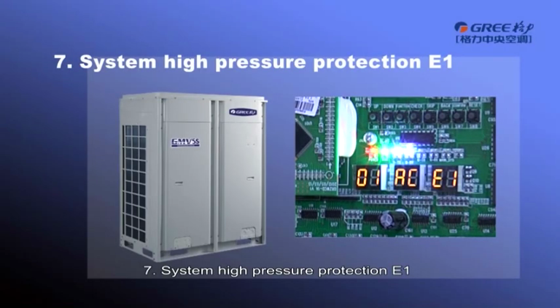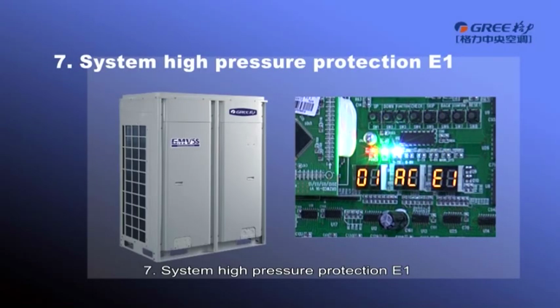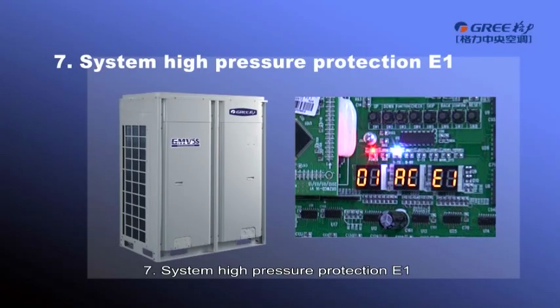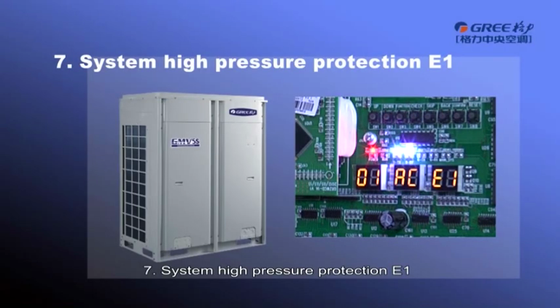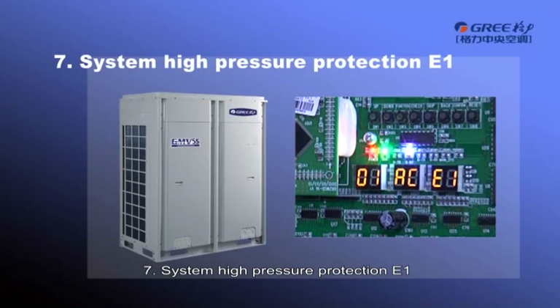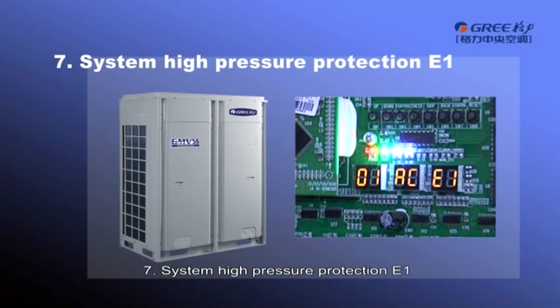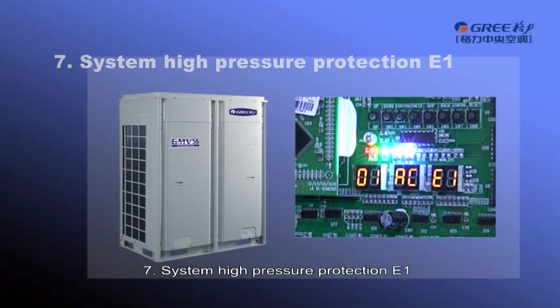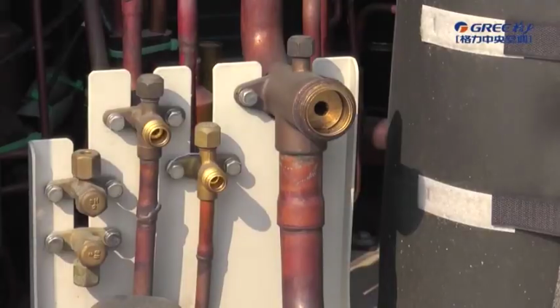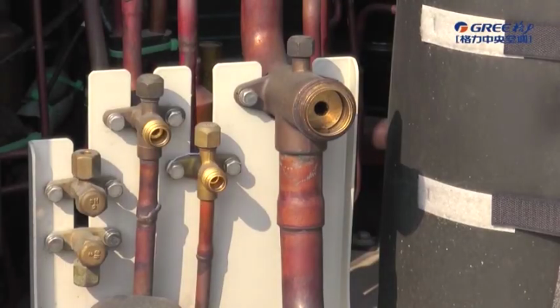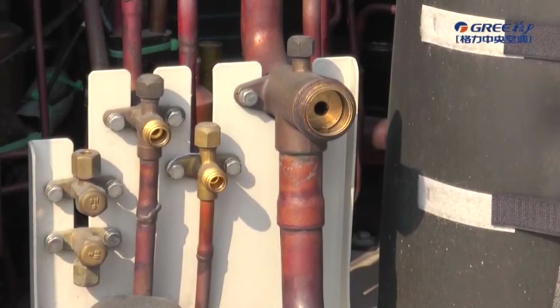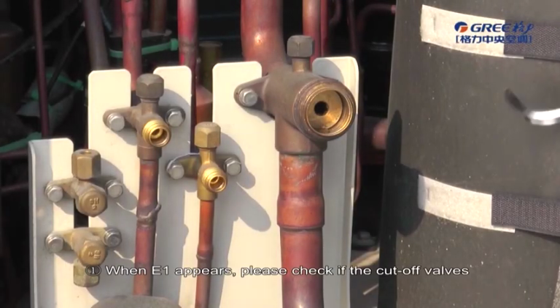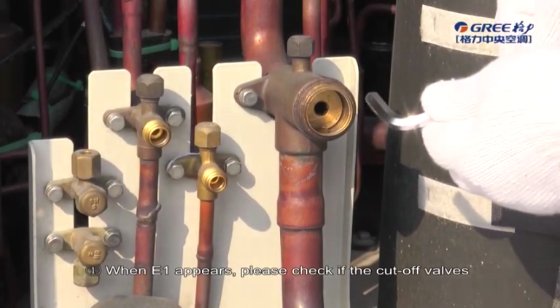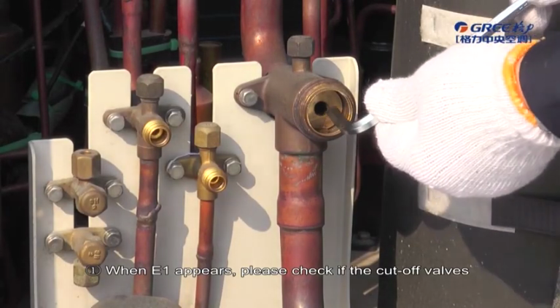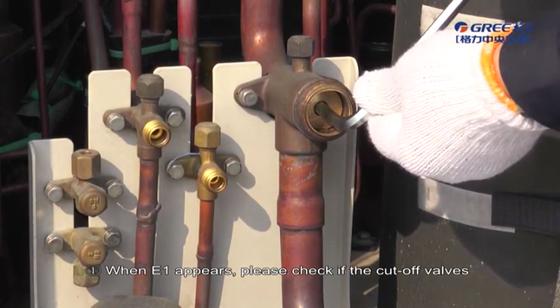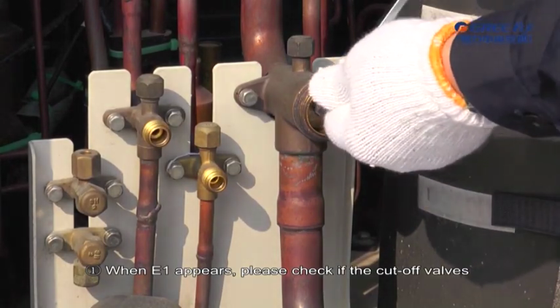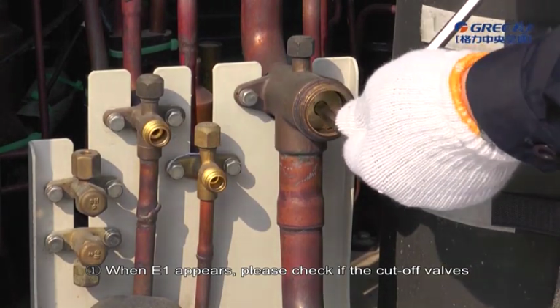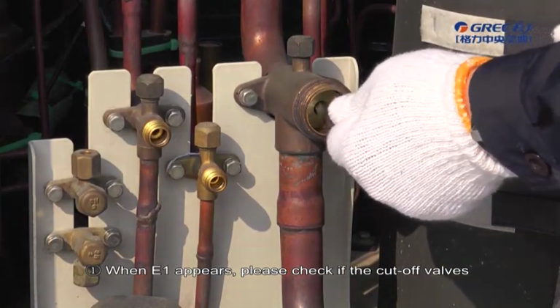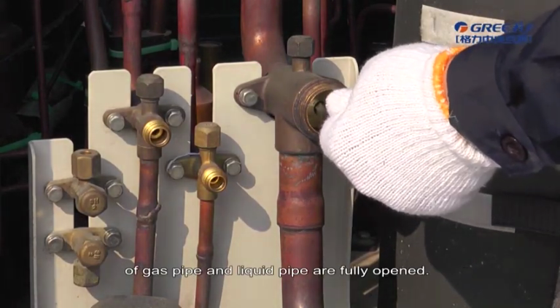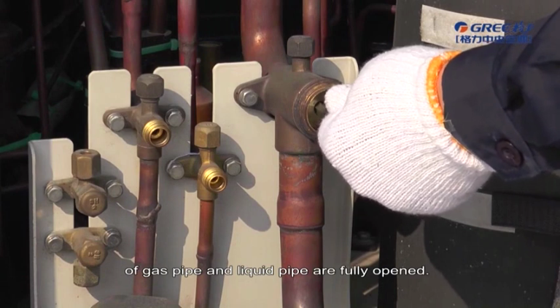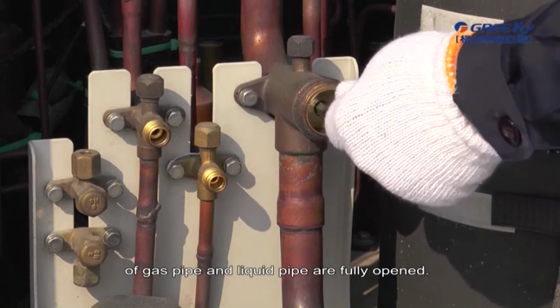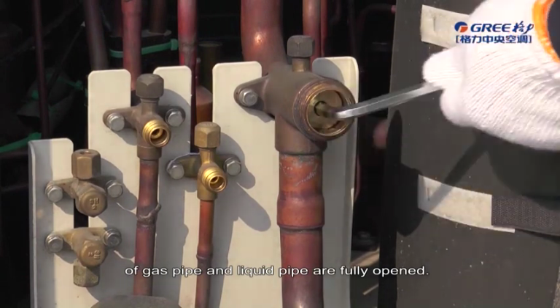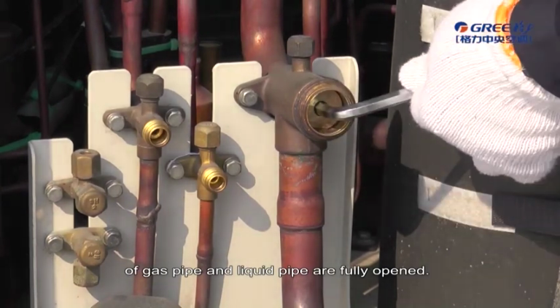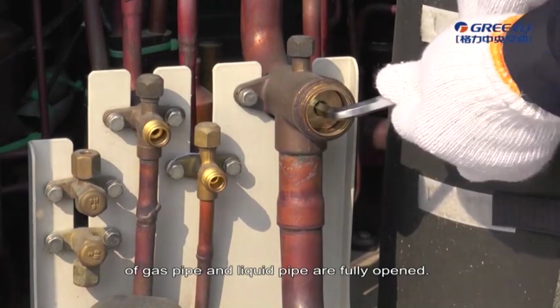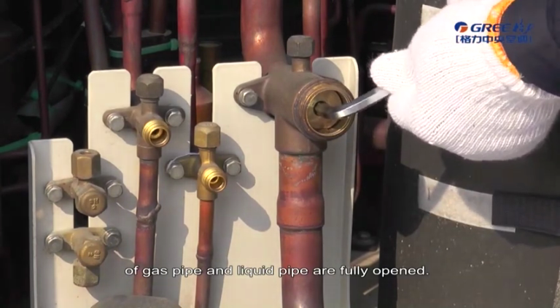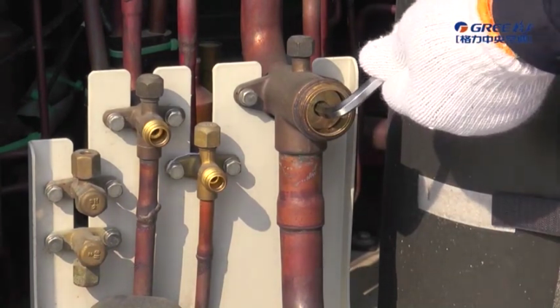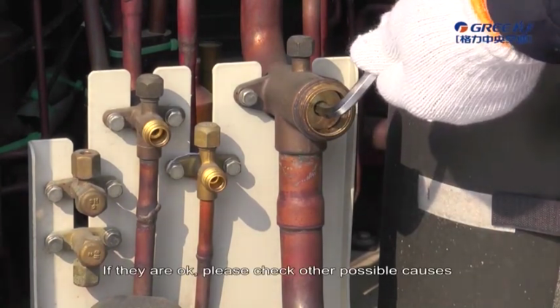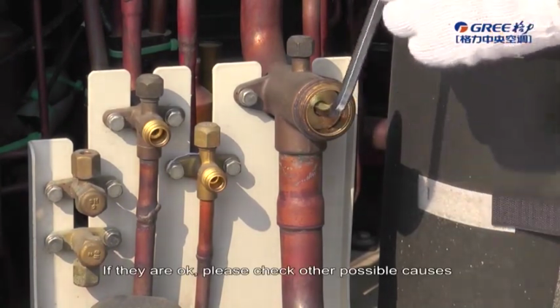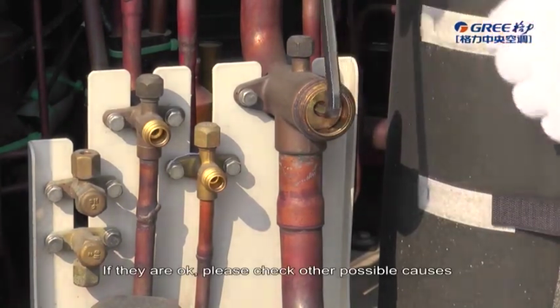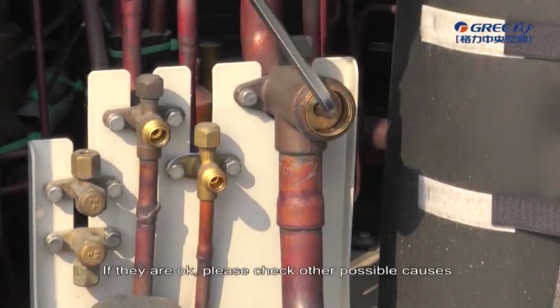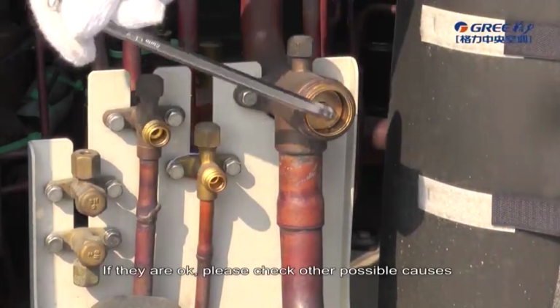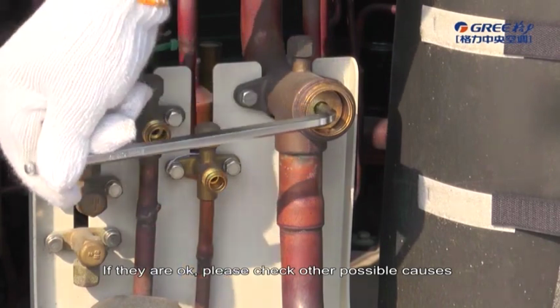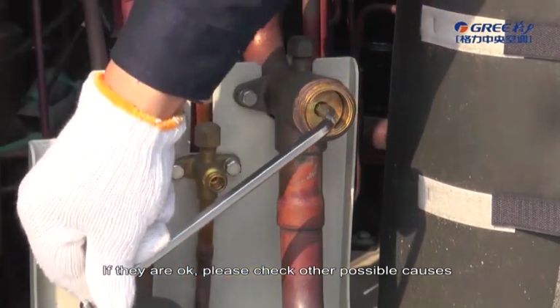System High Pressure Protection E1. When E1 appears, please check if the cut valves of gas pipe and liquid pipe are fully opened. If they are OK, please check other possible causes.